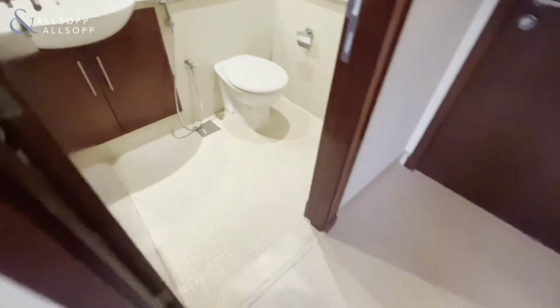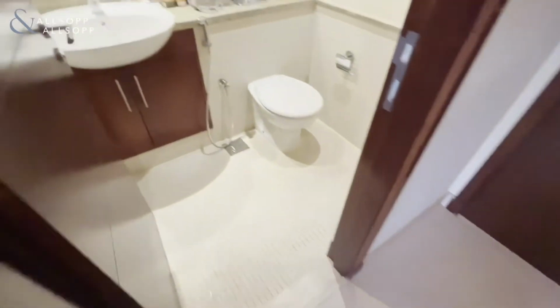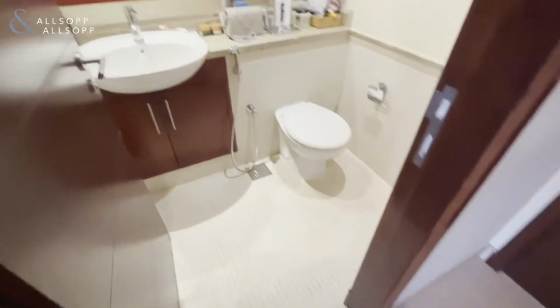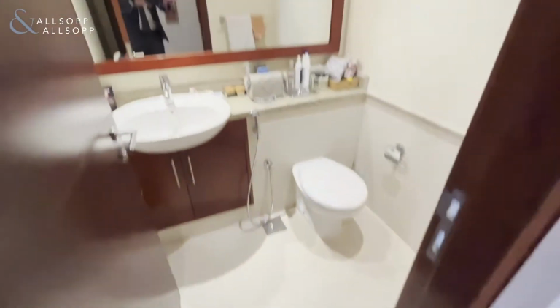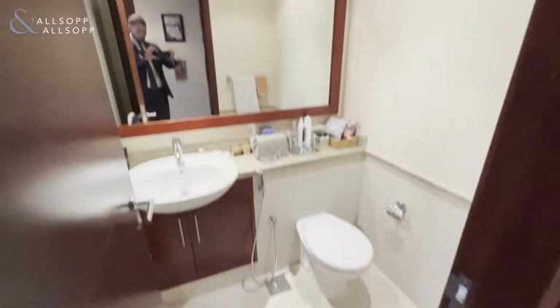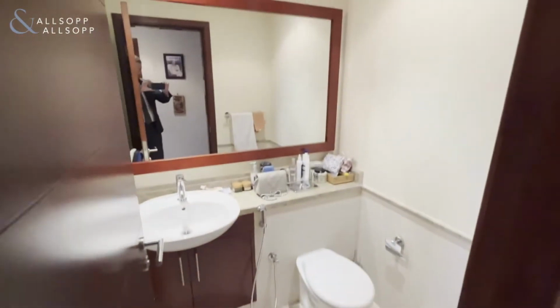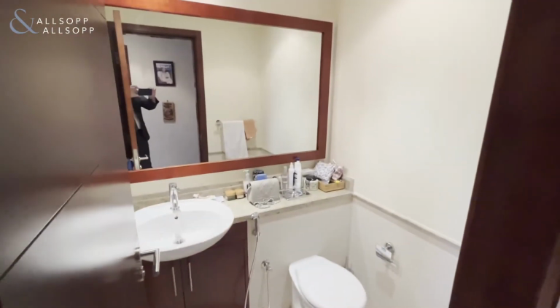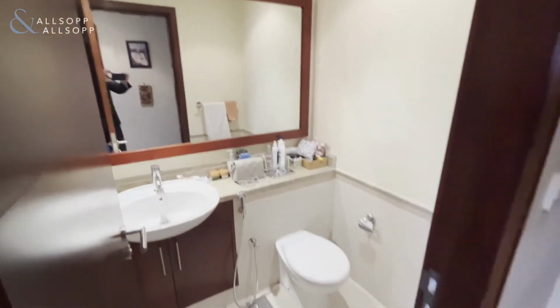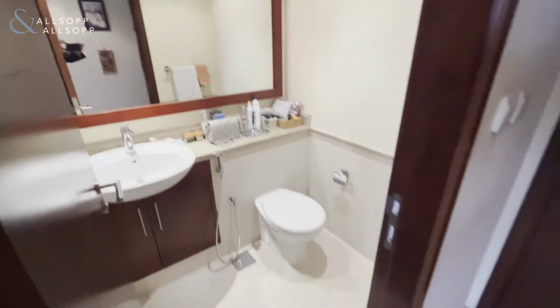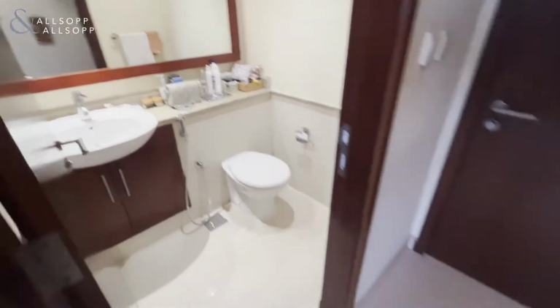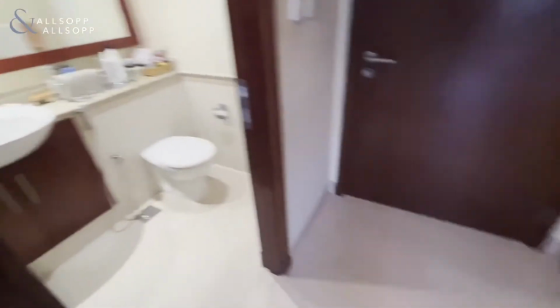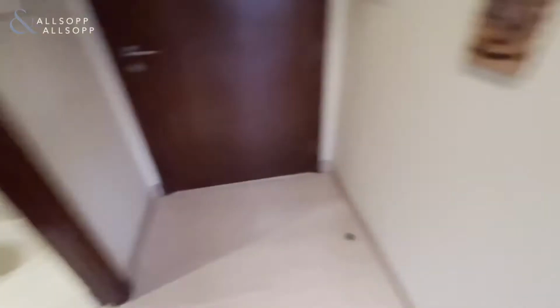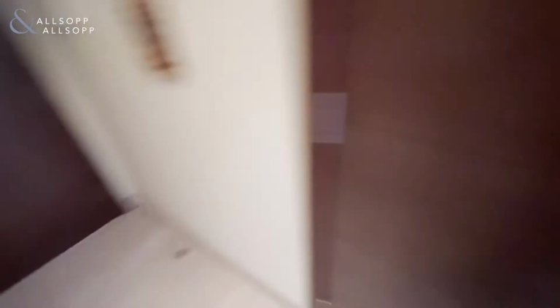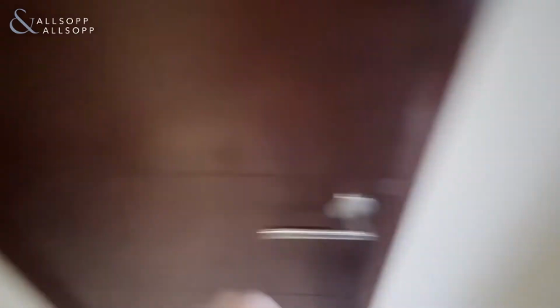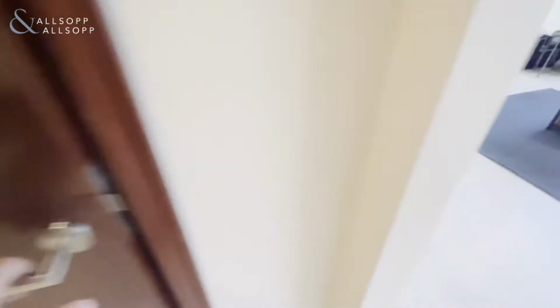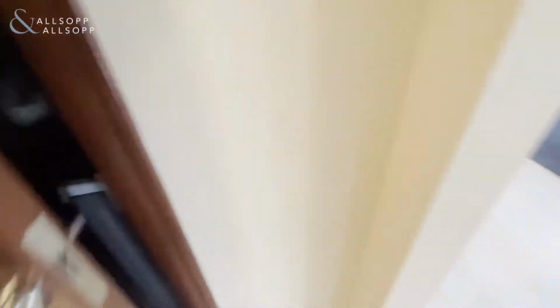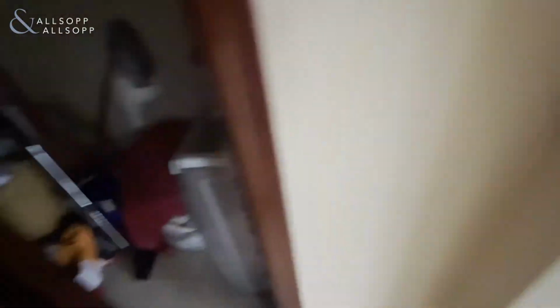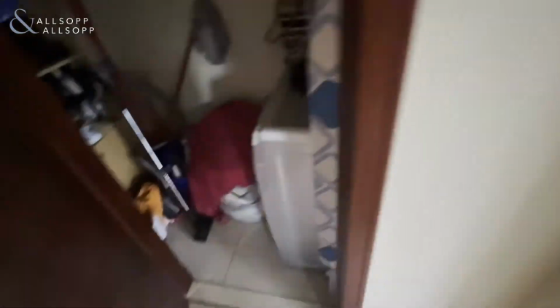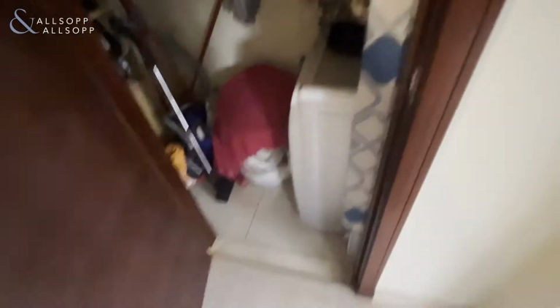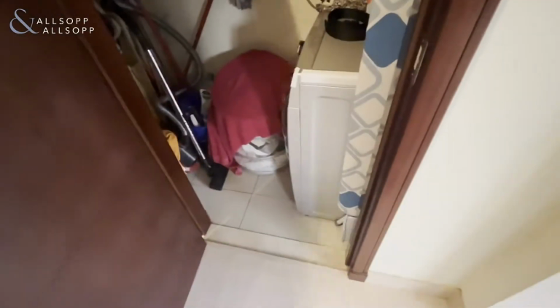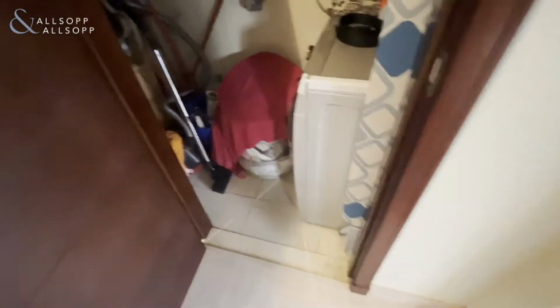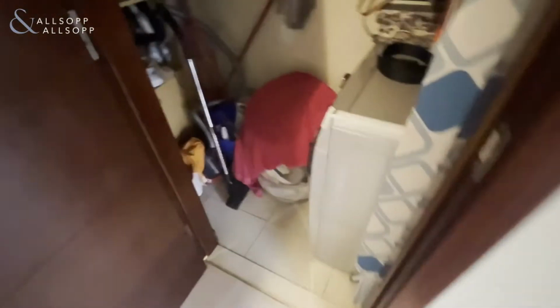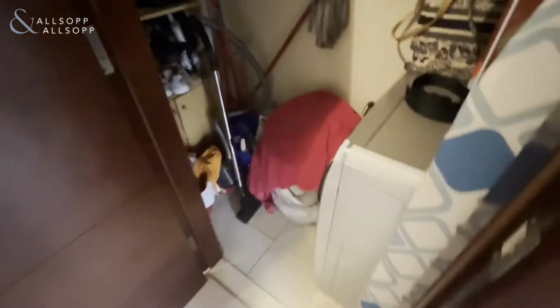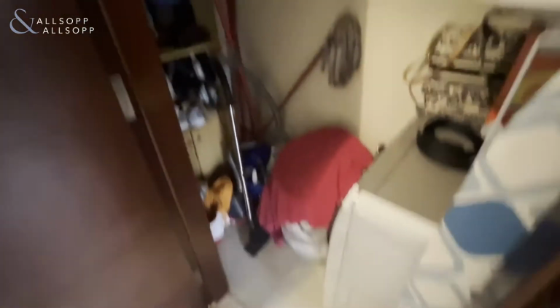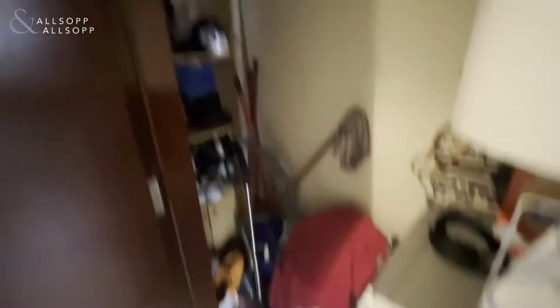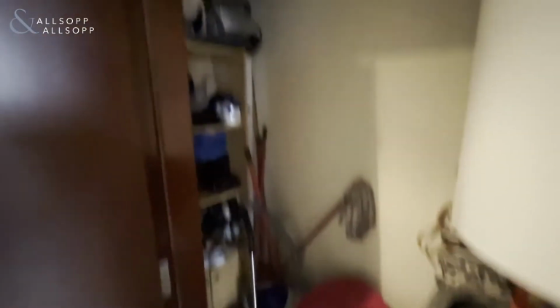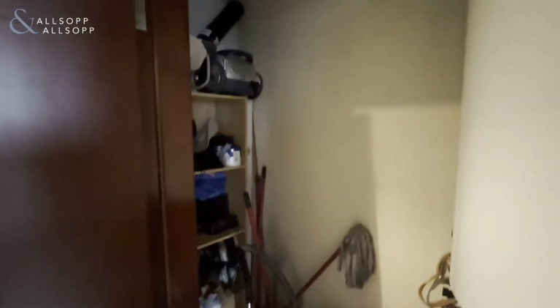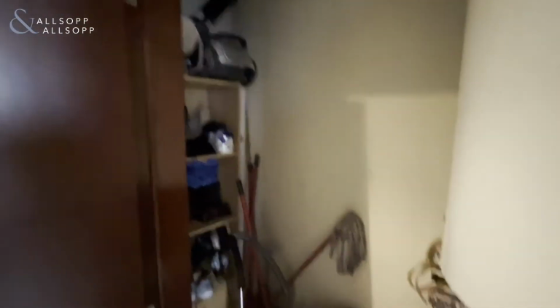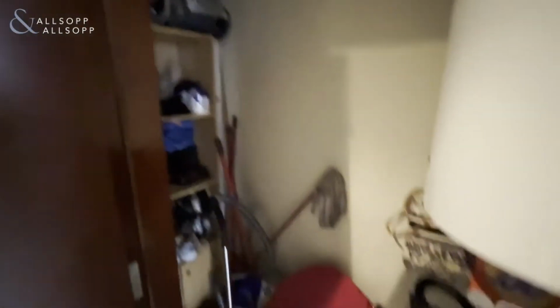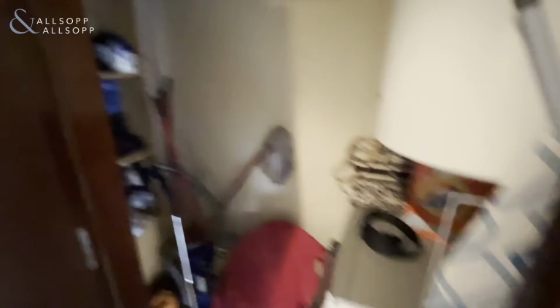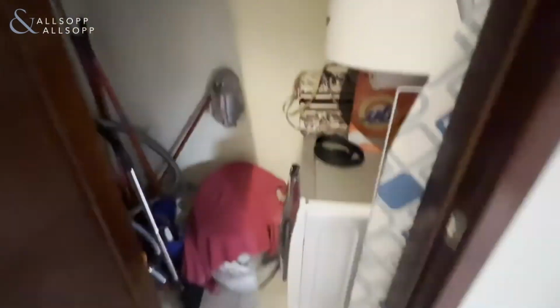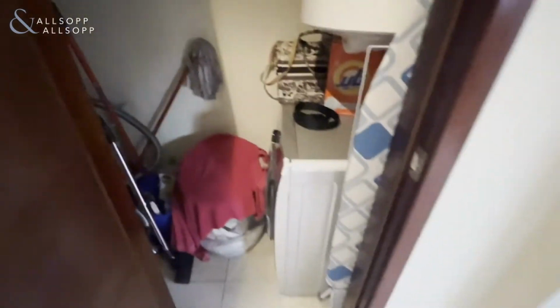As you enter the property on your right hand side here, you have your guest bathroom, and on your left hand side you have plenty of storage space, and a washer dryer that will come with the apartment as well.